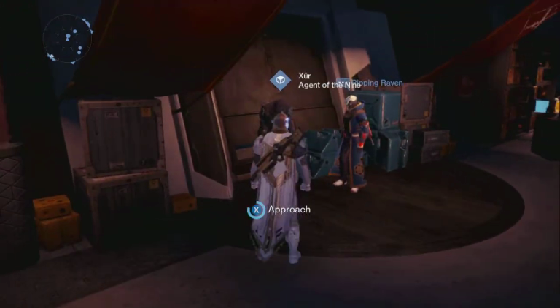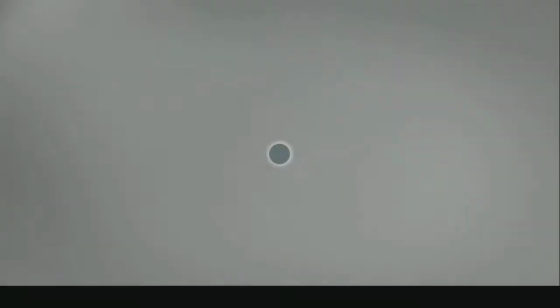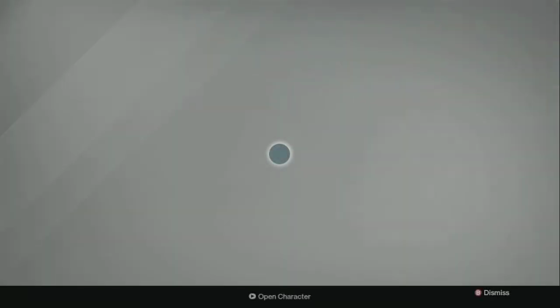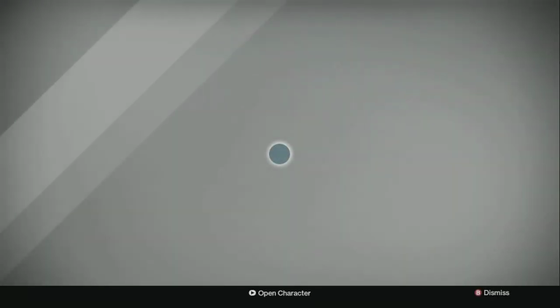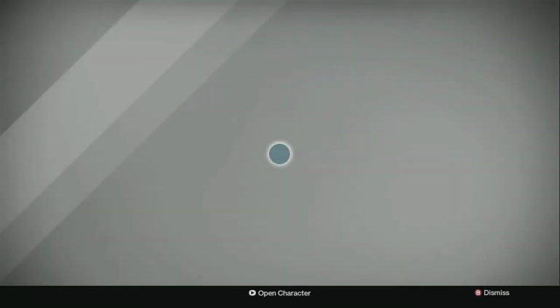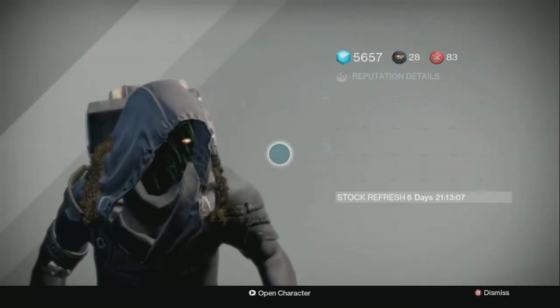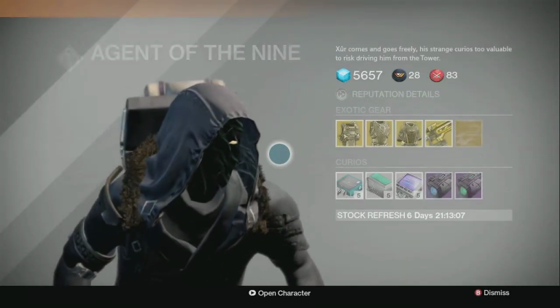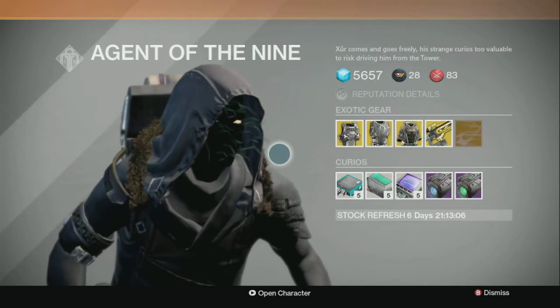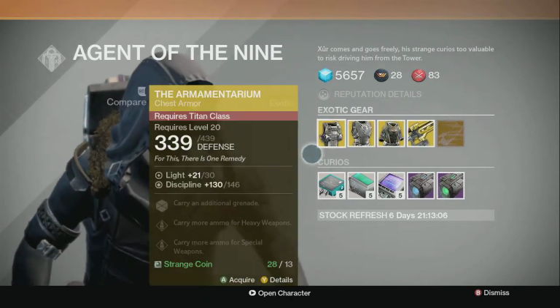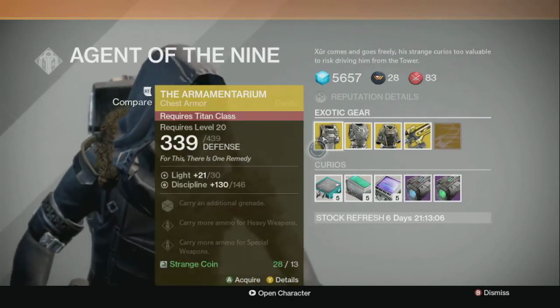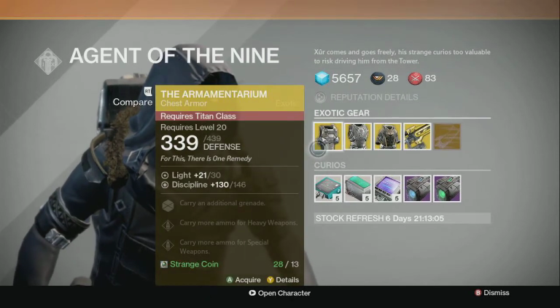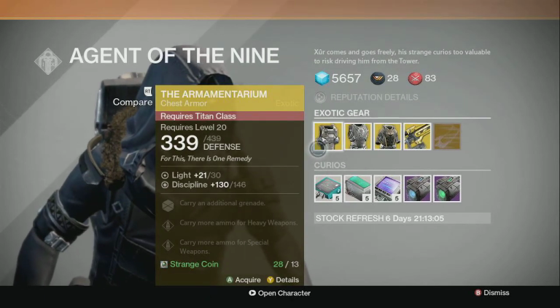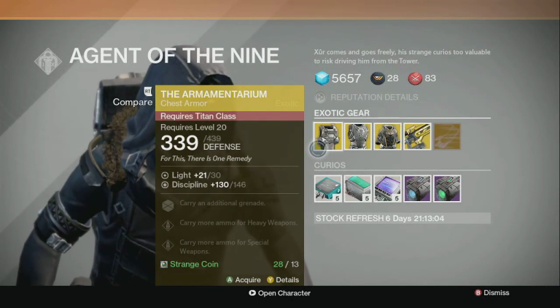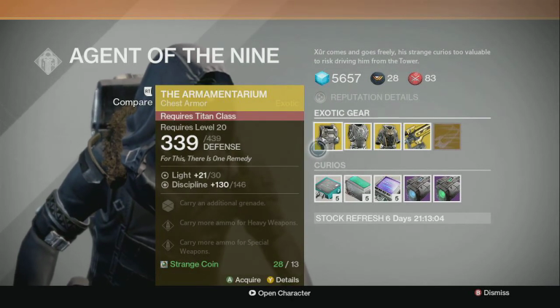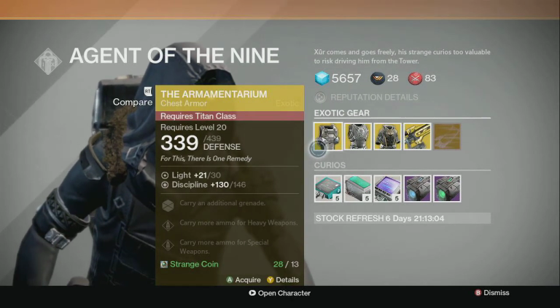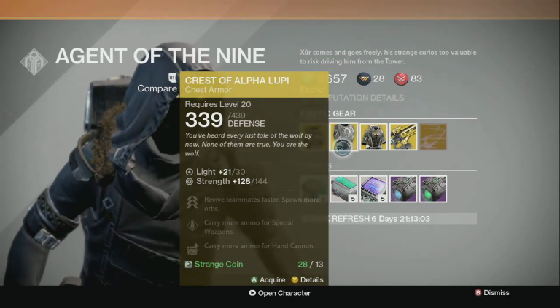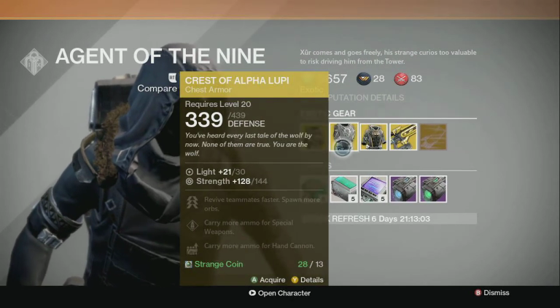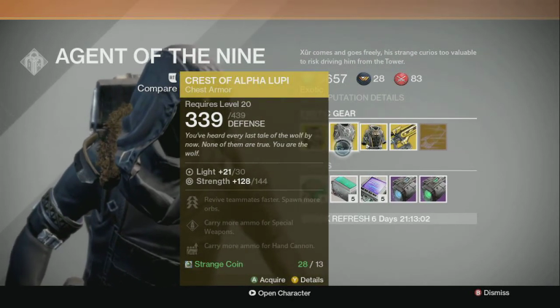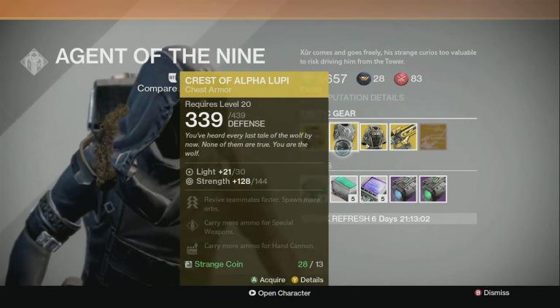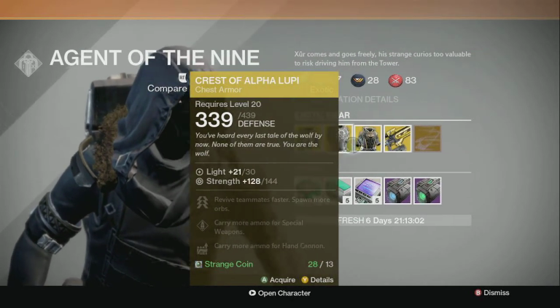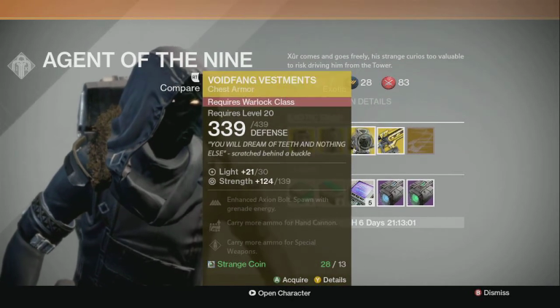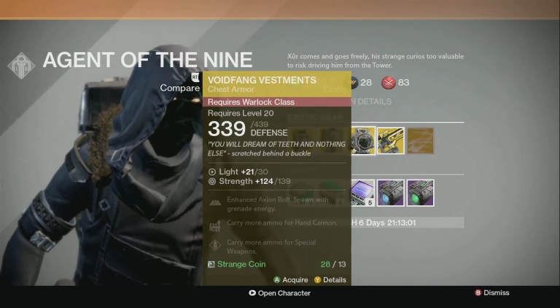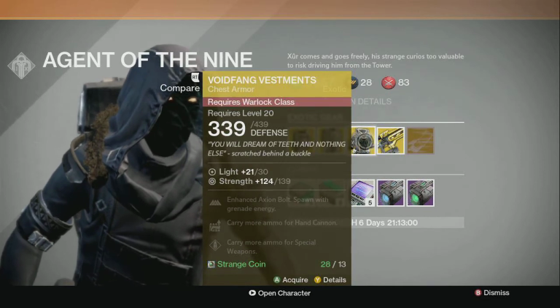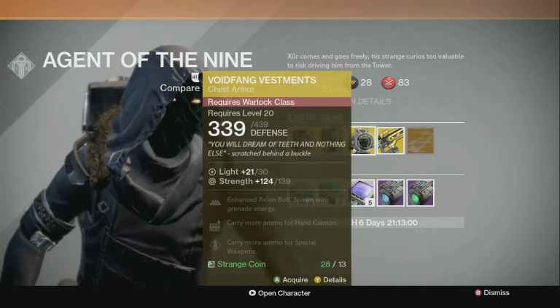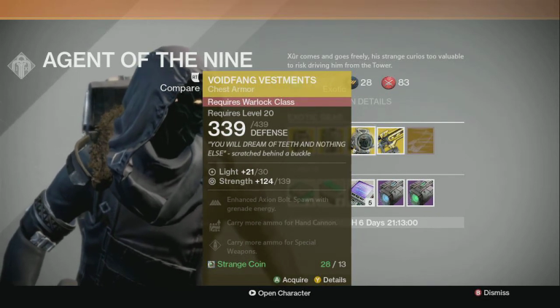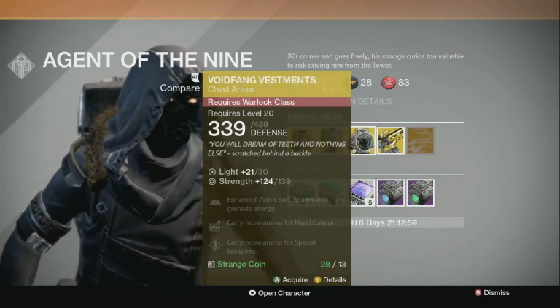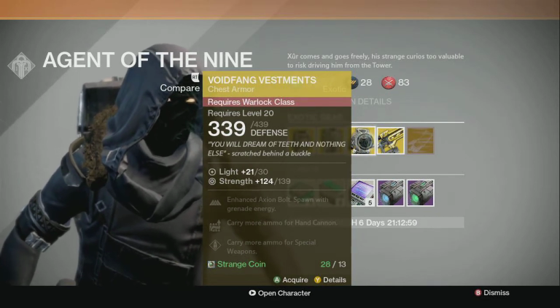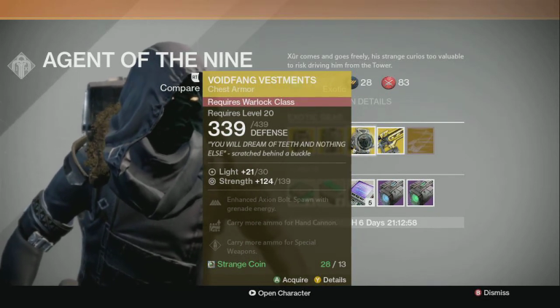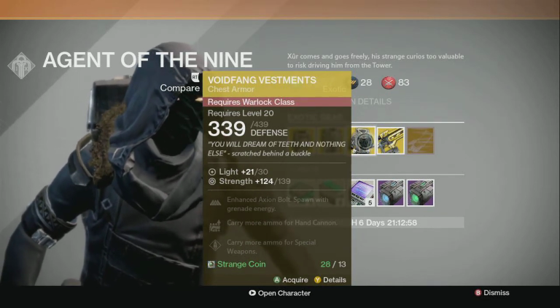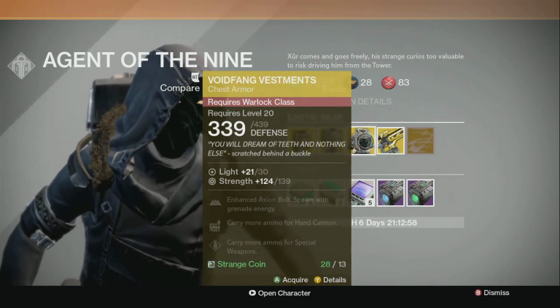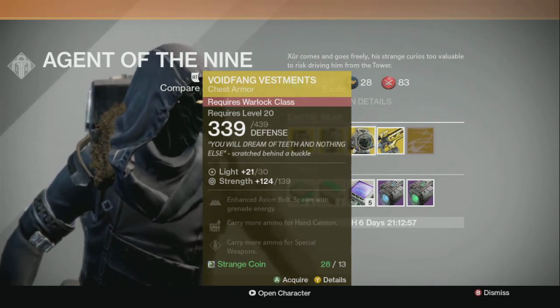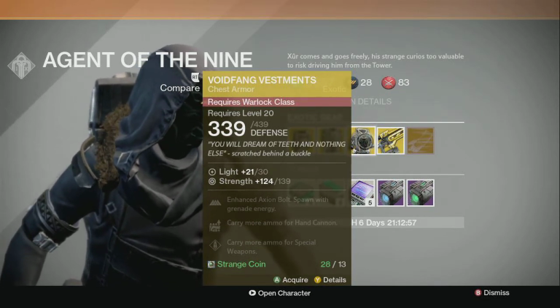Let's see what he's got this week. A couple repeats of course. He's got the Armamentarium, Cresta Alpha Lupi, and Voidfang Vestments. If you haven't seen my other videos, I'll just give you a quick recap of what these things are good for.